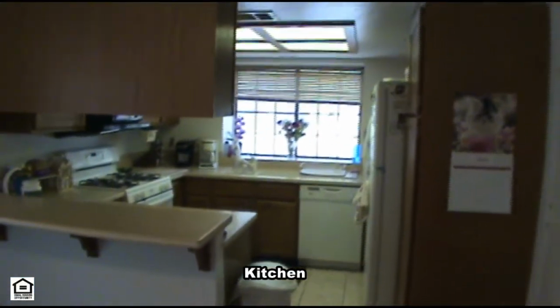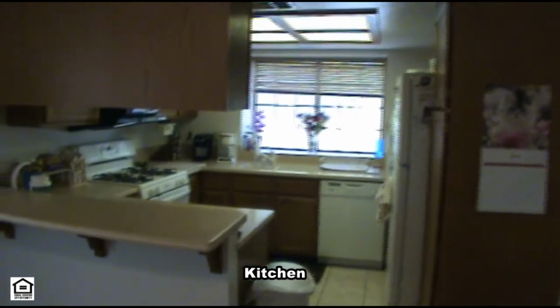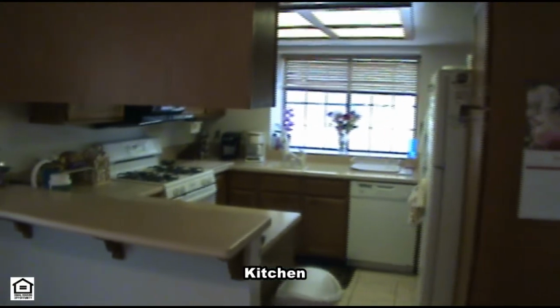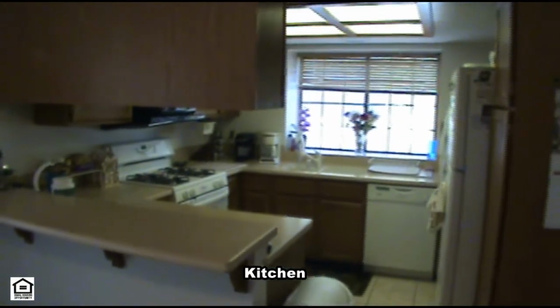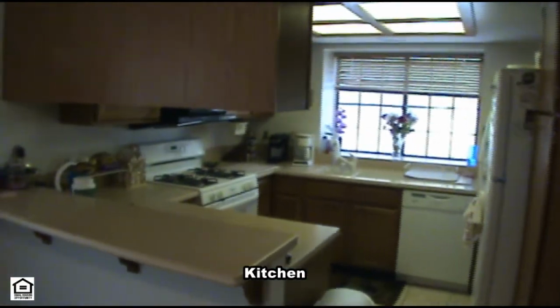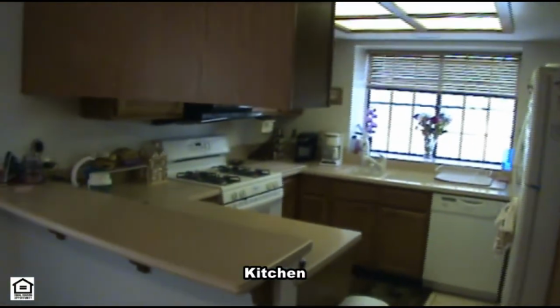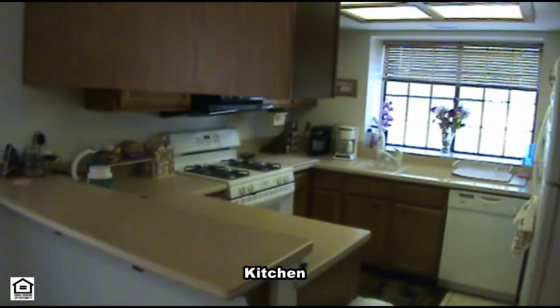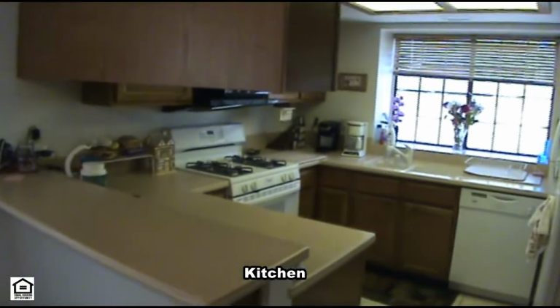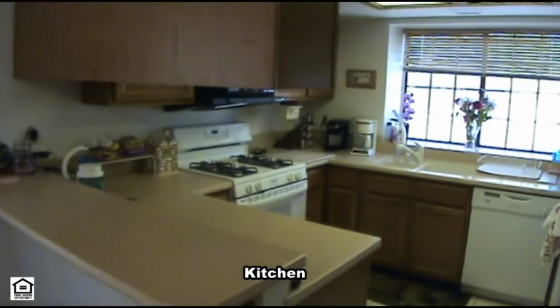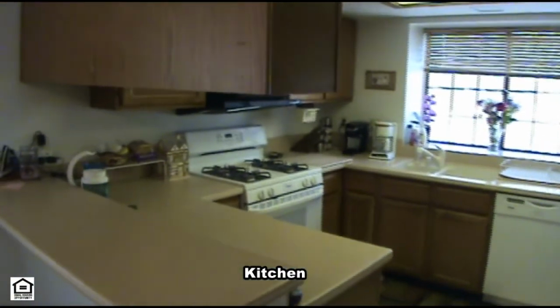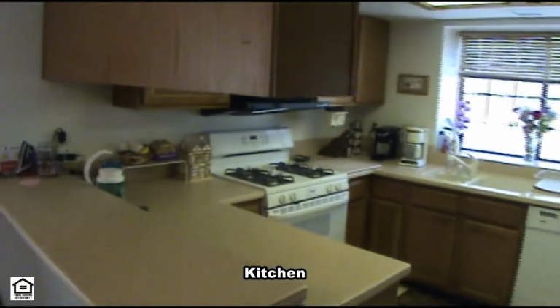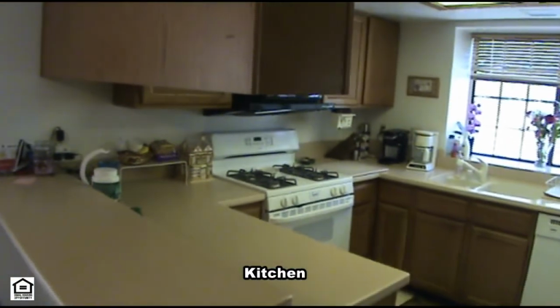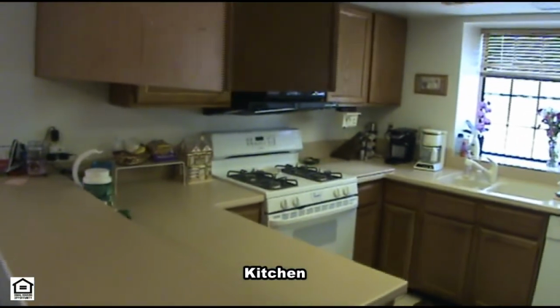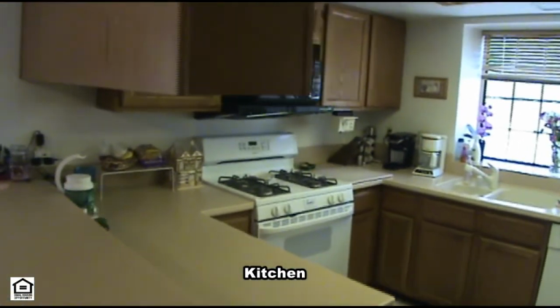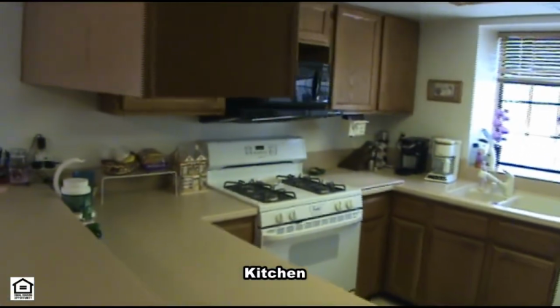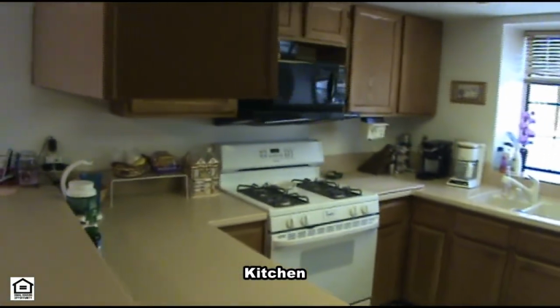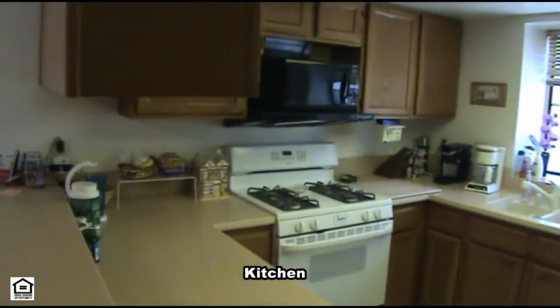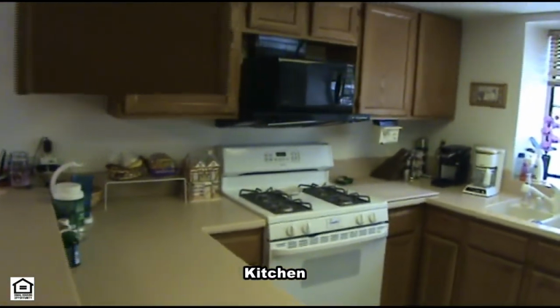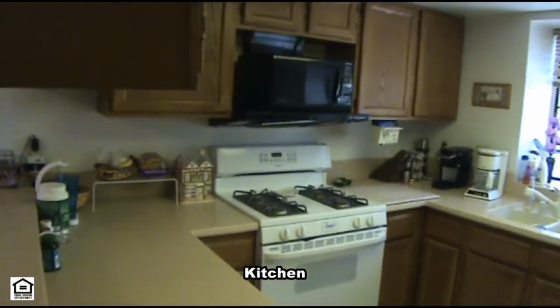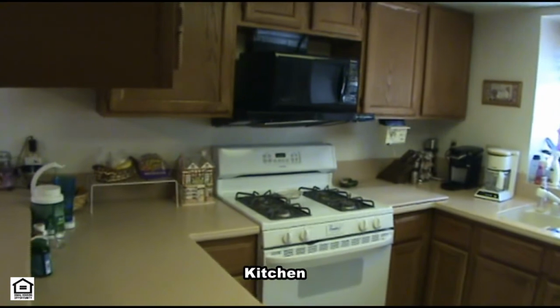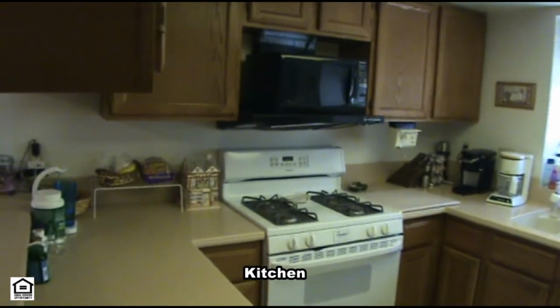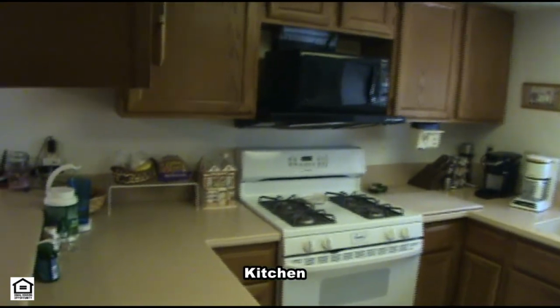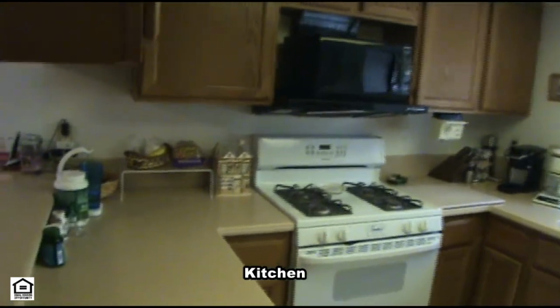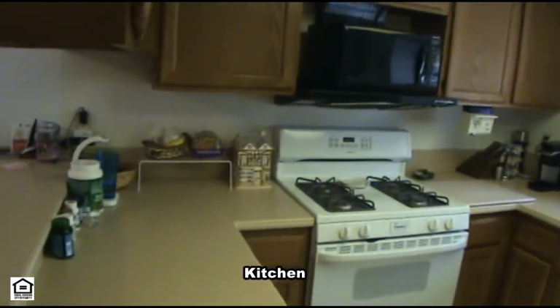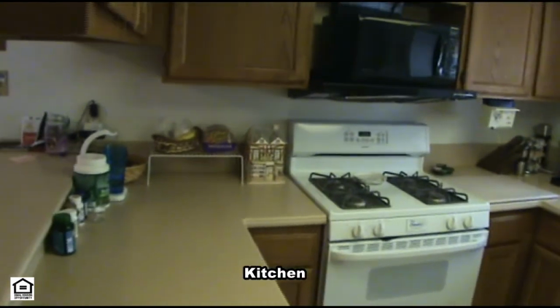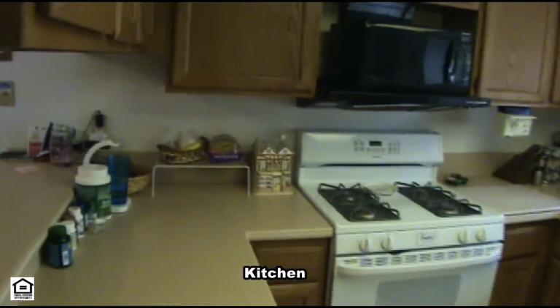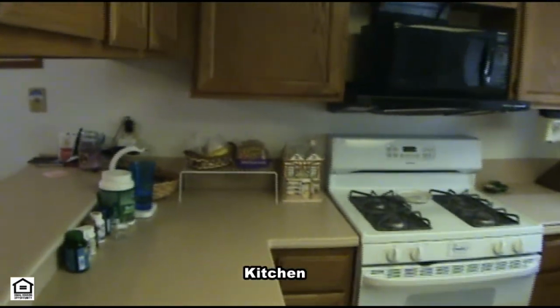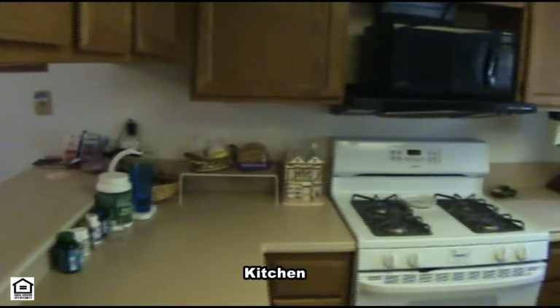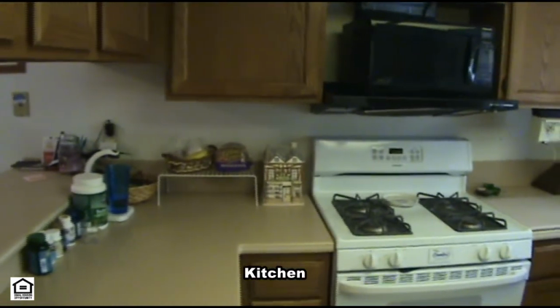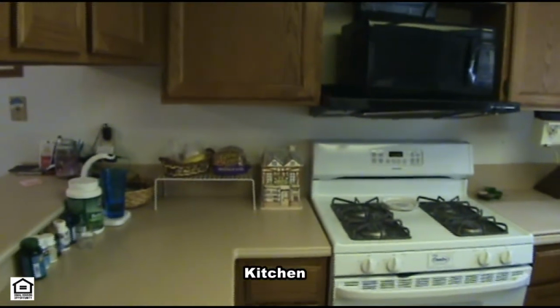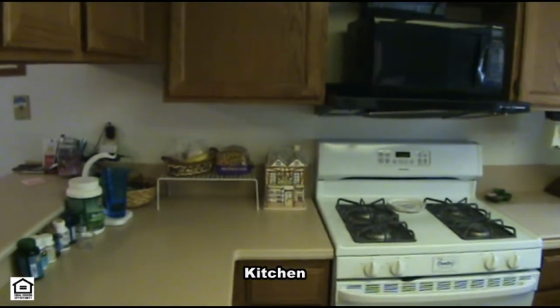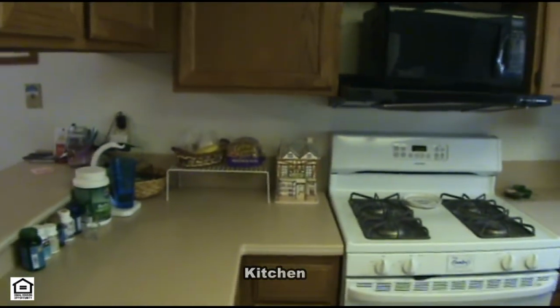The kitchen has a solid surface countertop with a breakfast bar, upgraded double sink, lots of cabinets, tile flooring, and all the appliances.